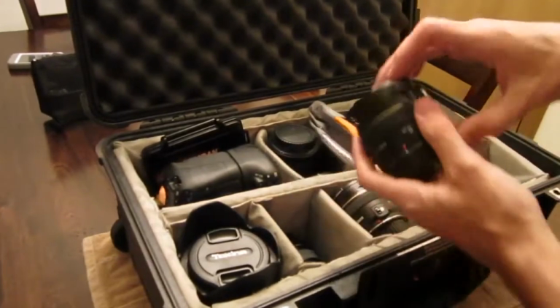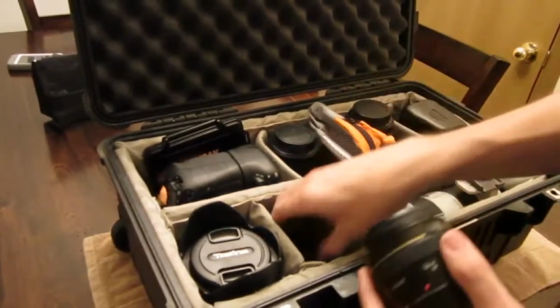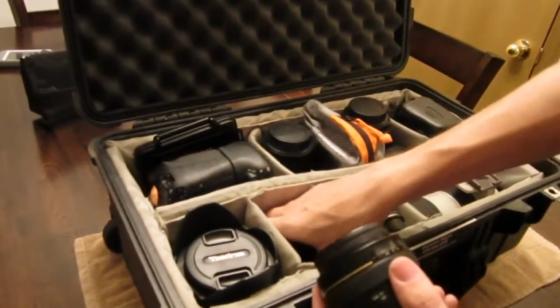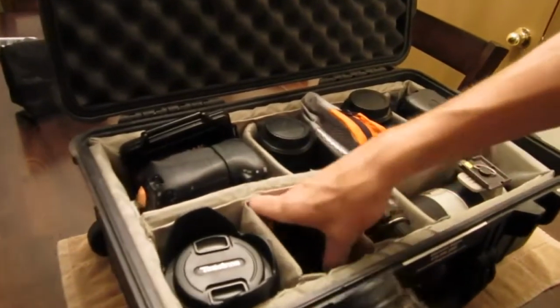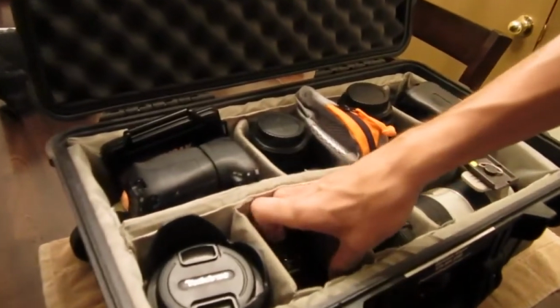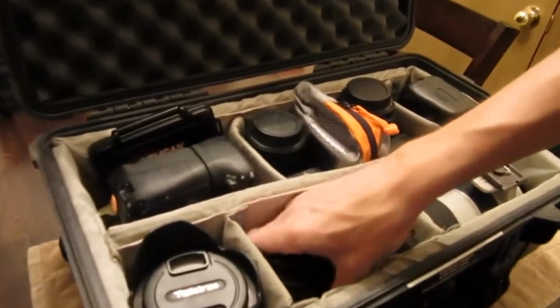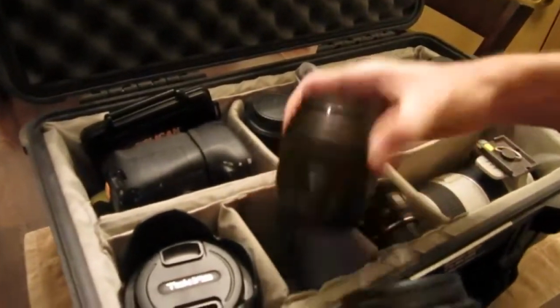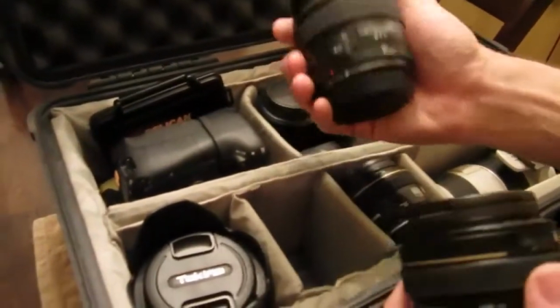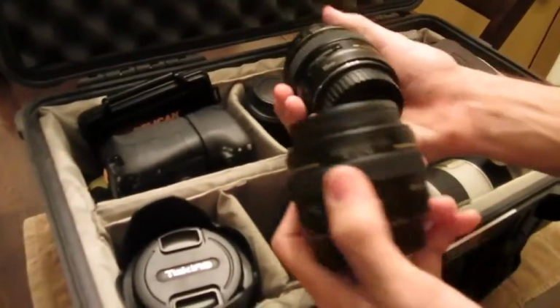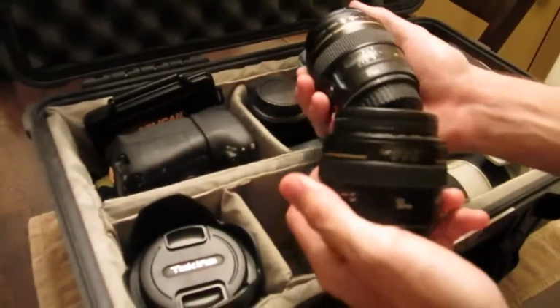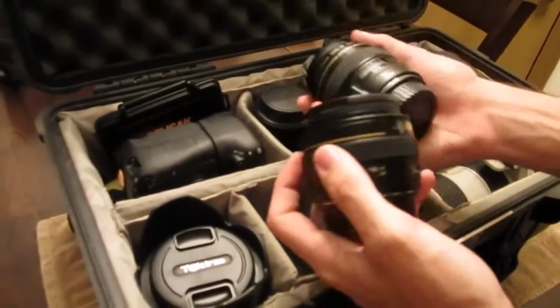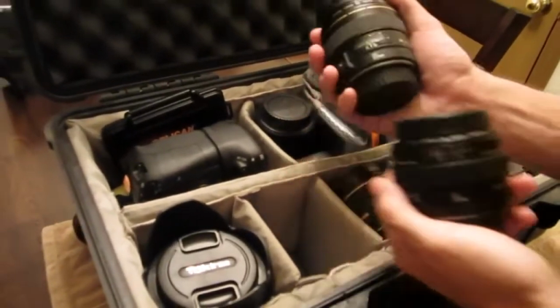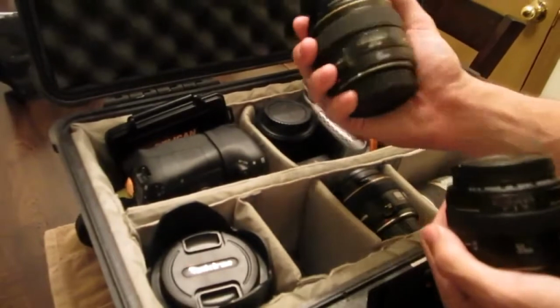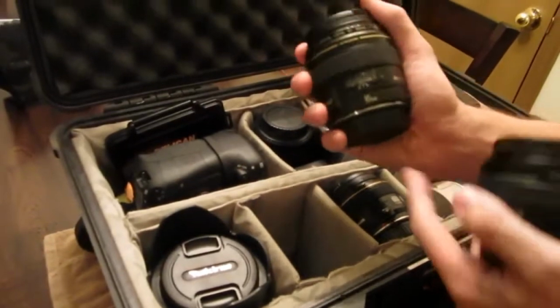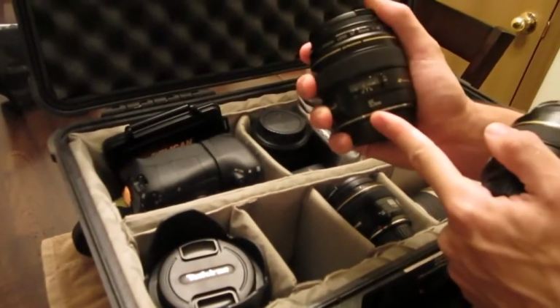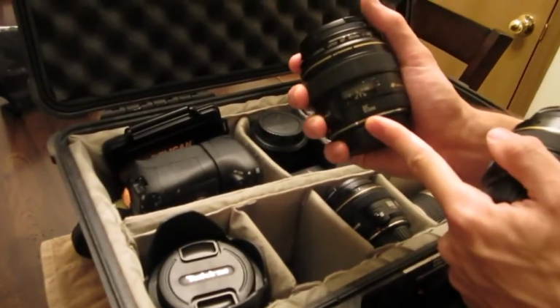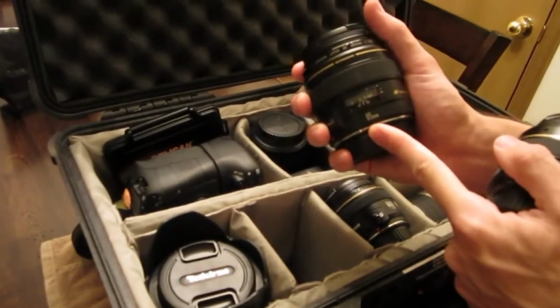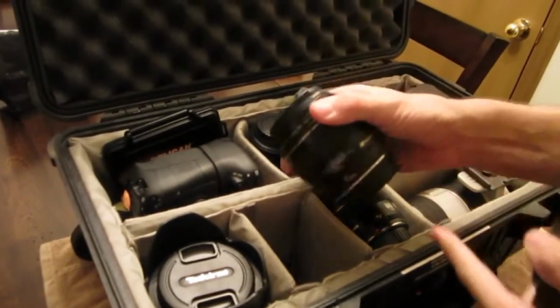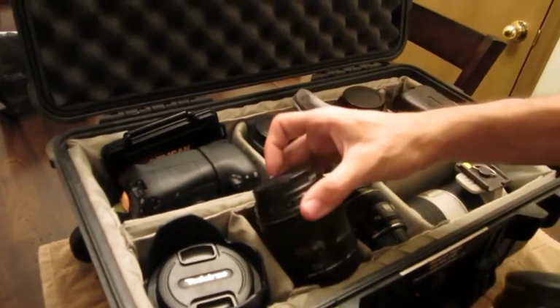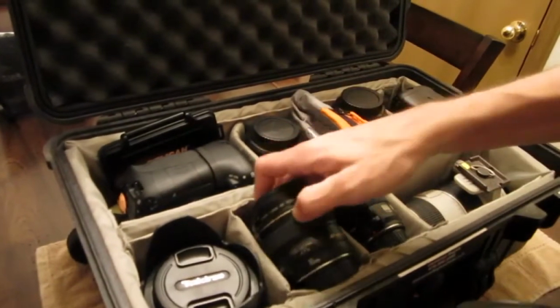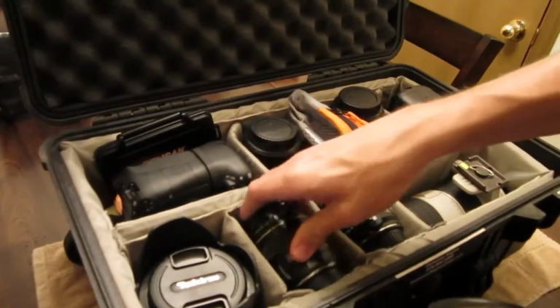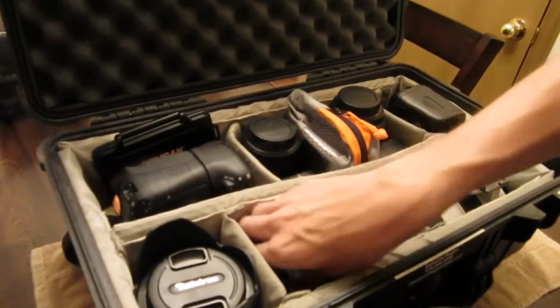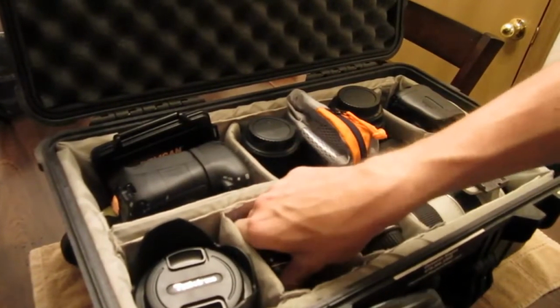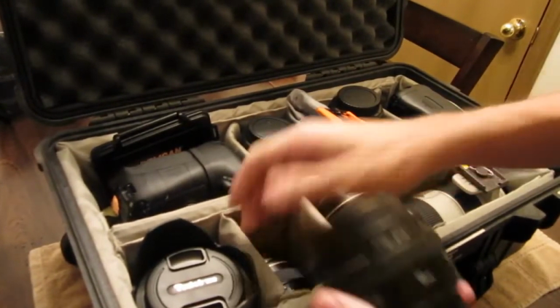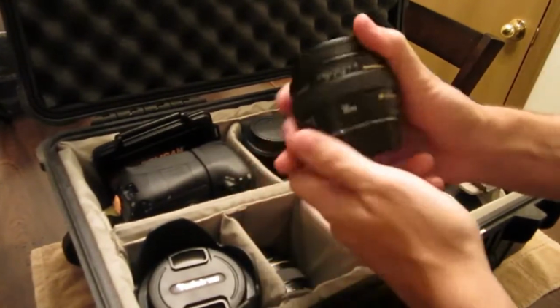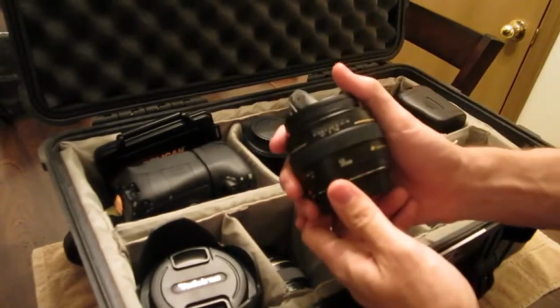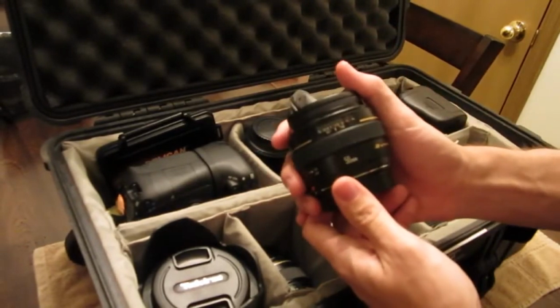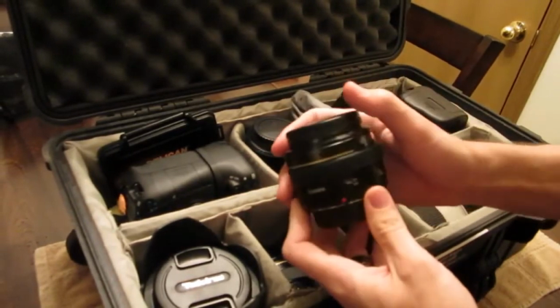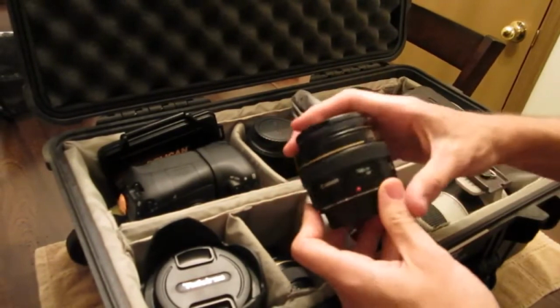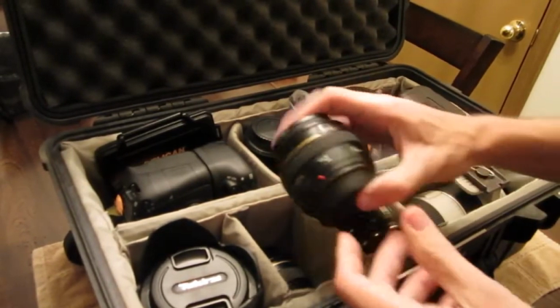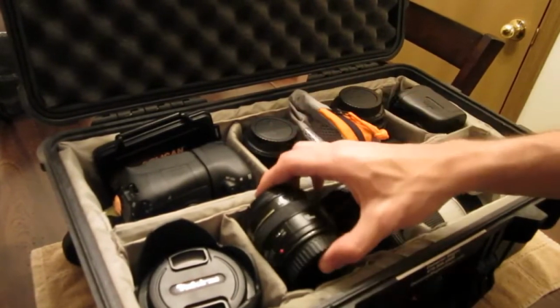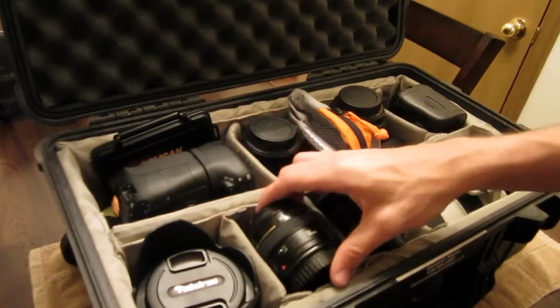In this little slot I've actually got two stacked. These are not L's, just the standard EF lenses, but I love them. It's the 85mm prime, which is a 1.8, and then on top of it, its best friend, the 50mm, which is the 1.4.